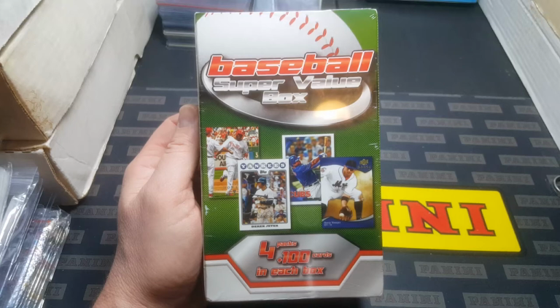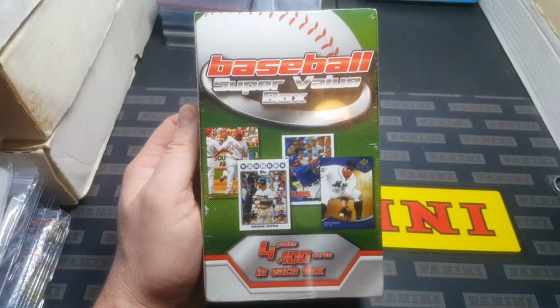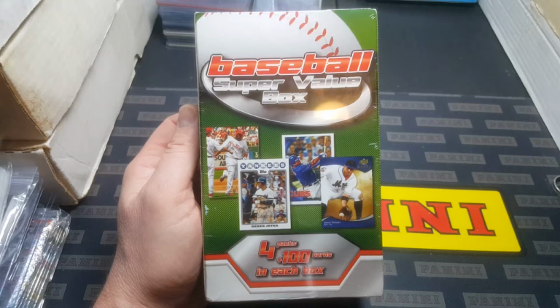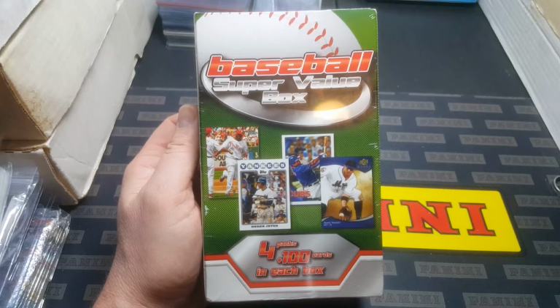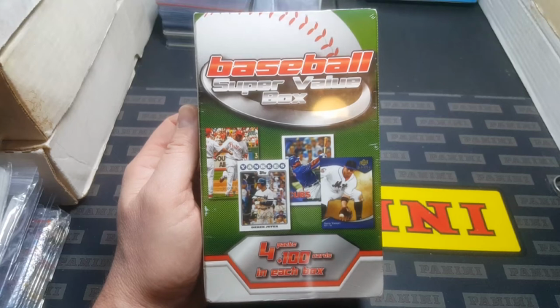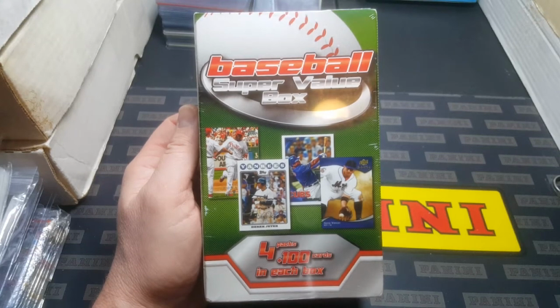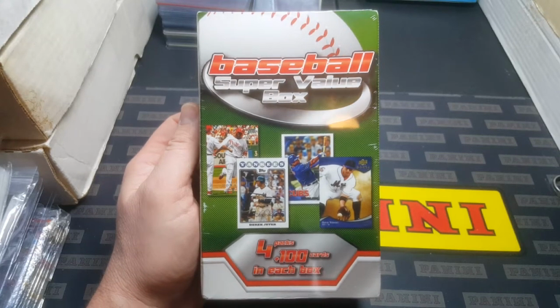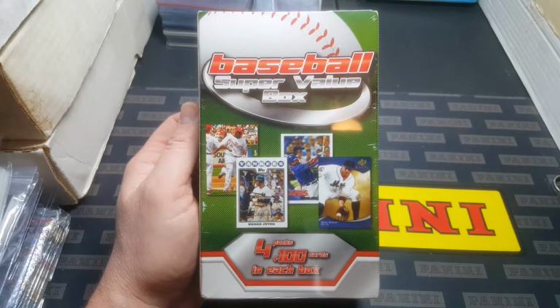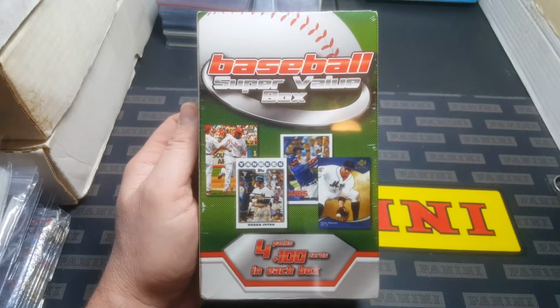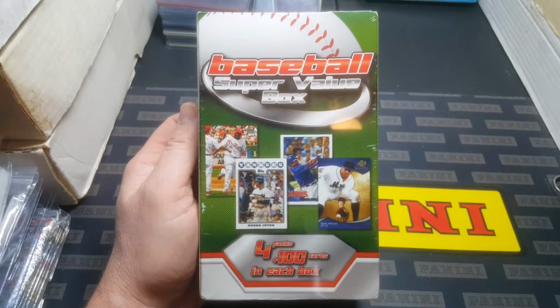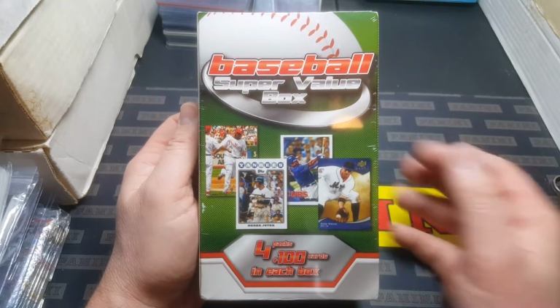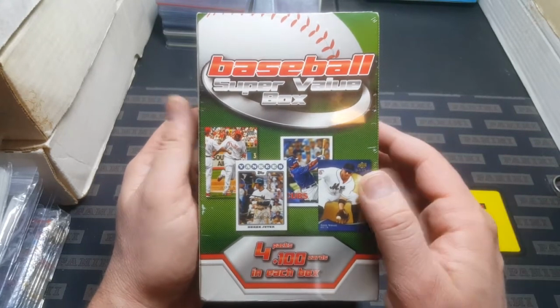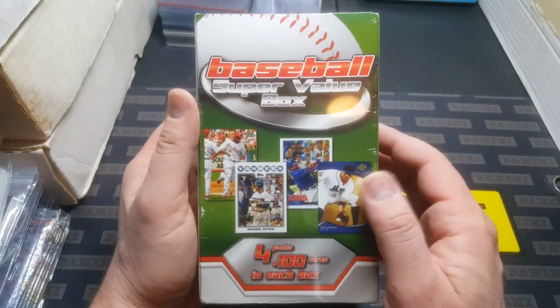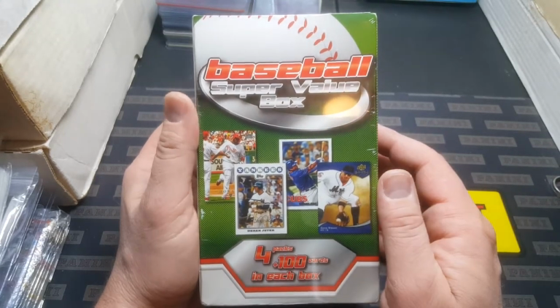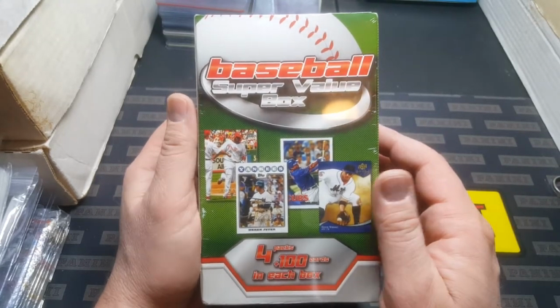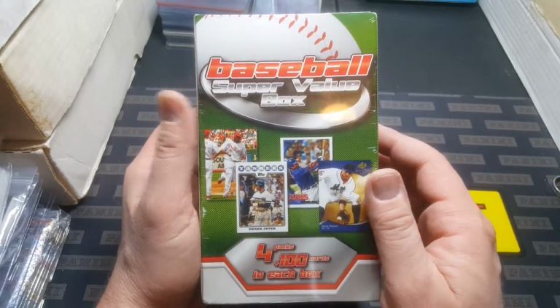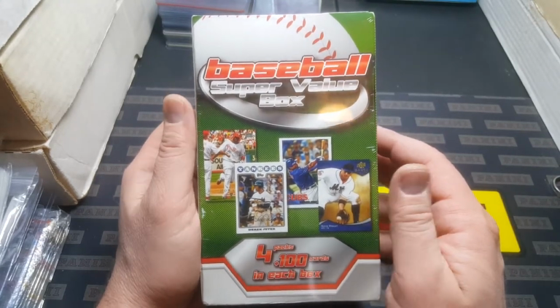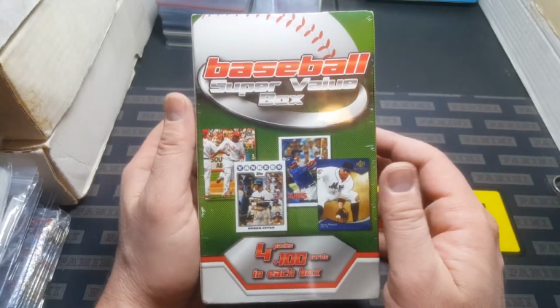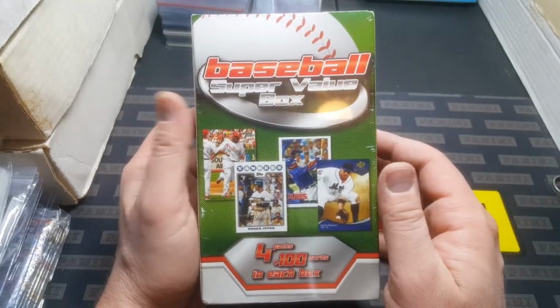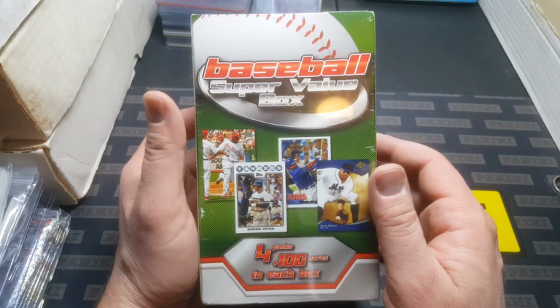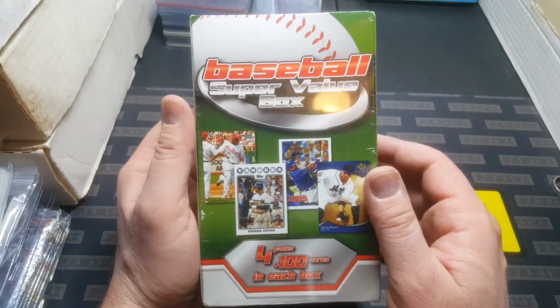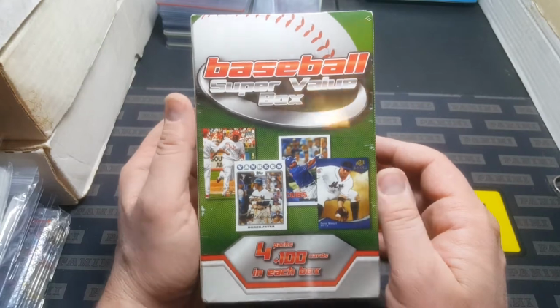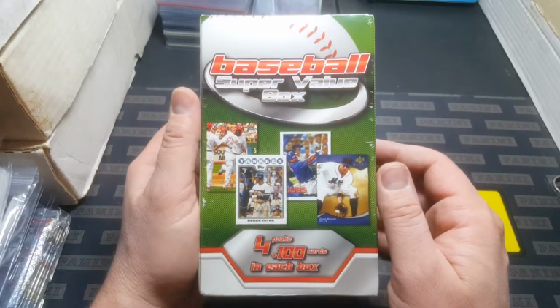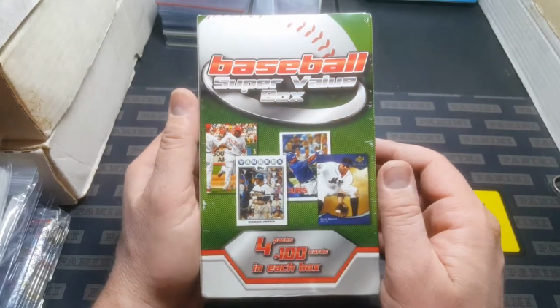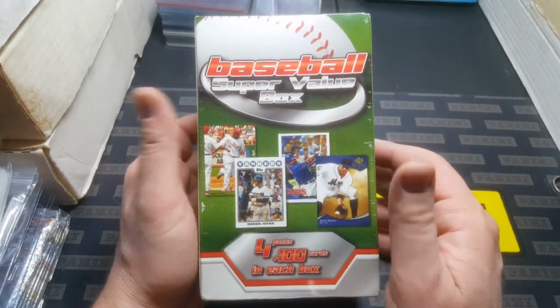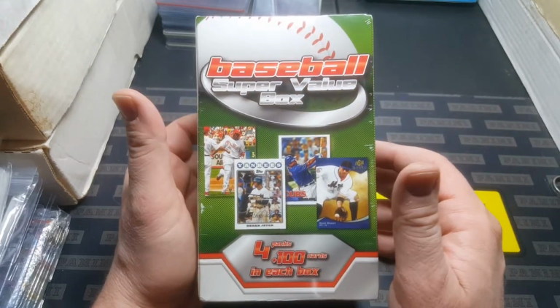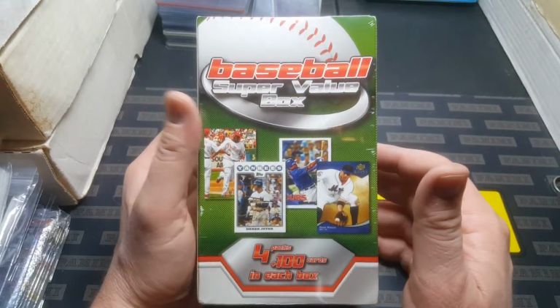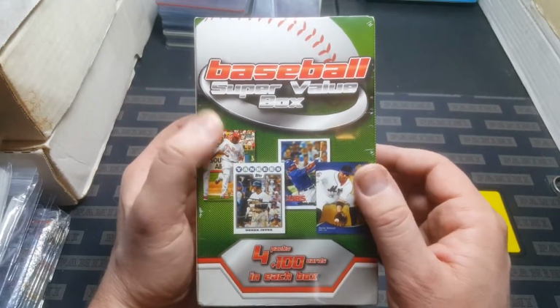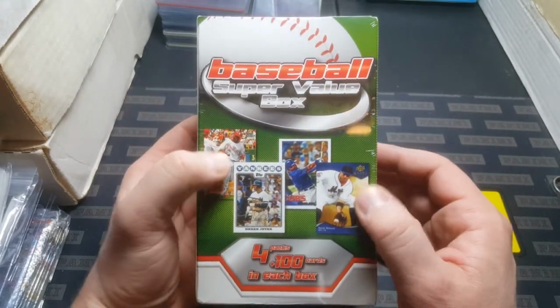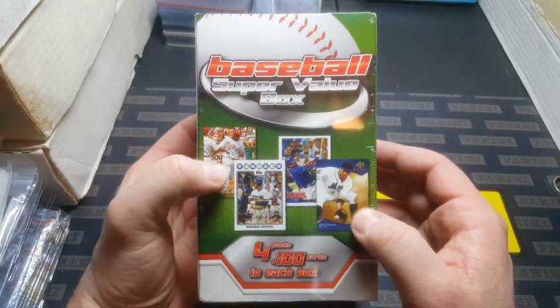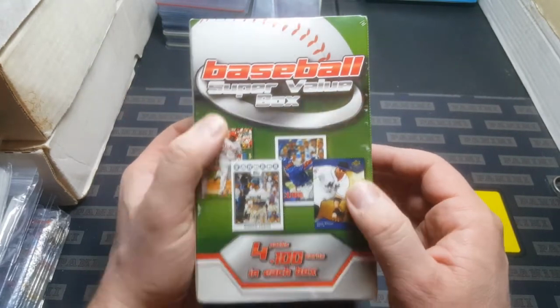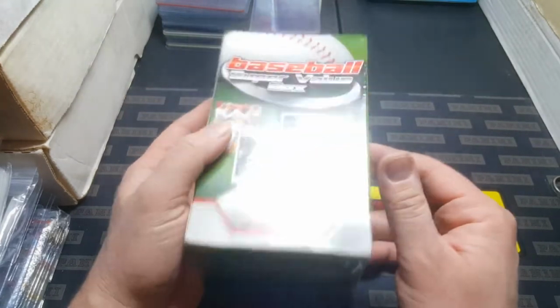Hey everybody, JRSPC here with another box break video and today I'm bringing you some vintage mystery boxes.